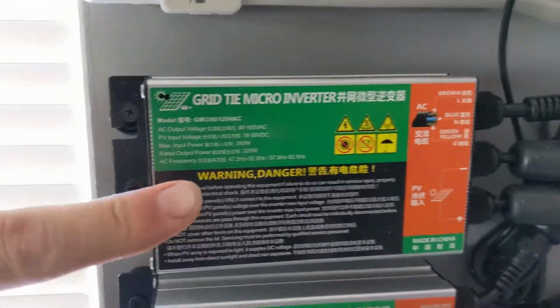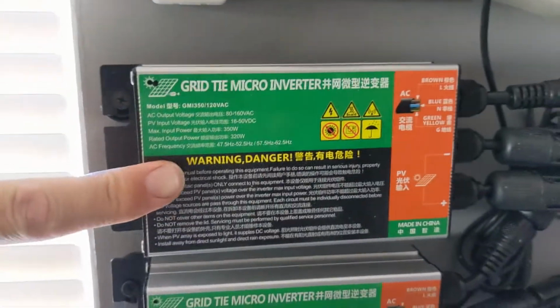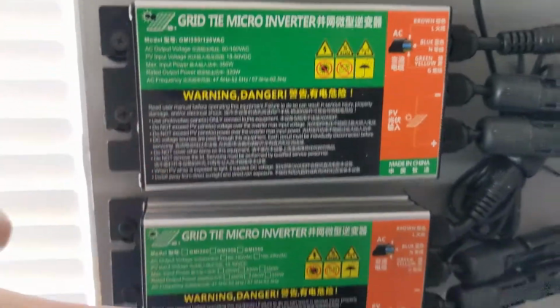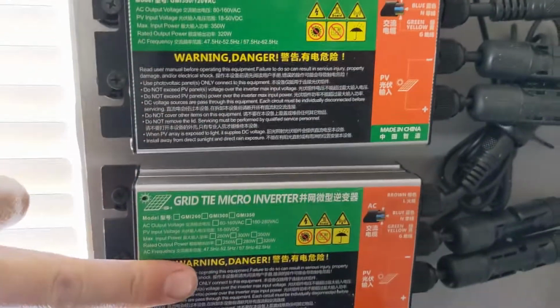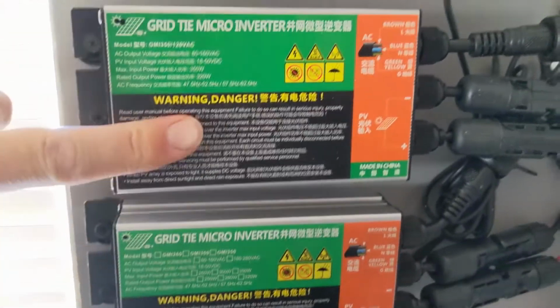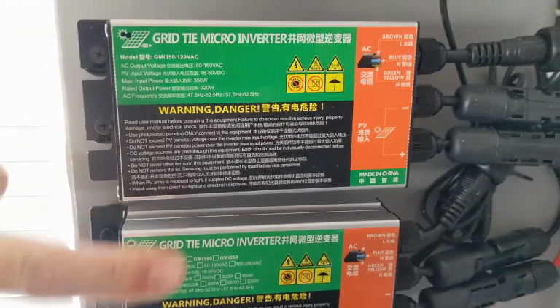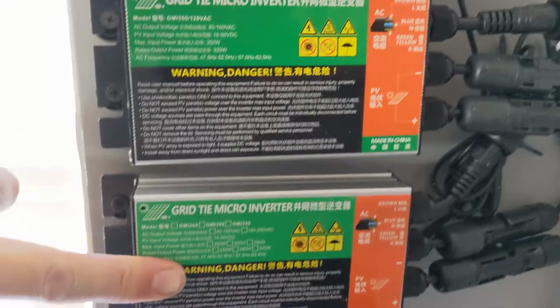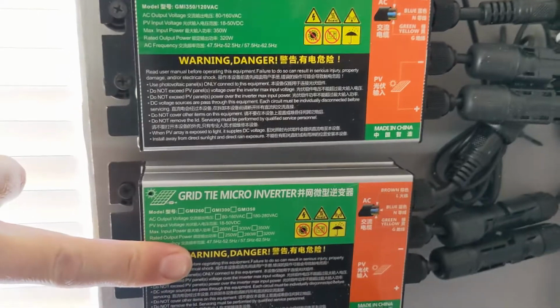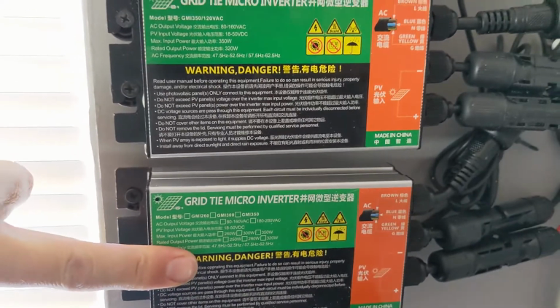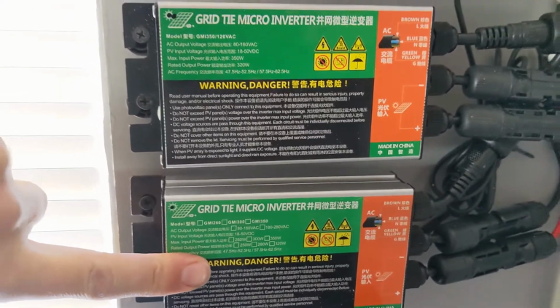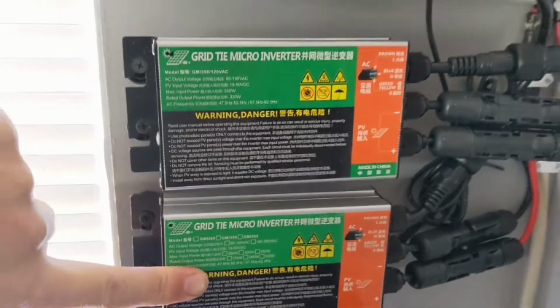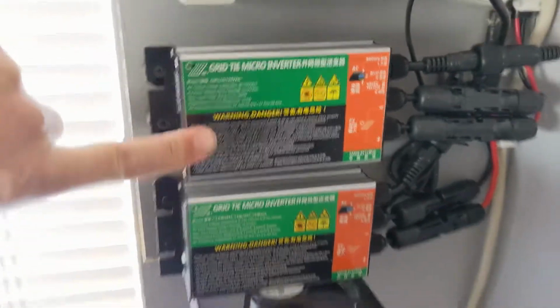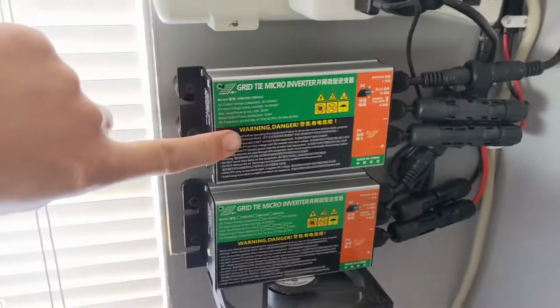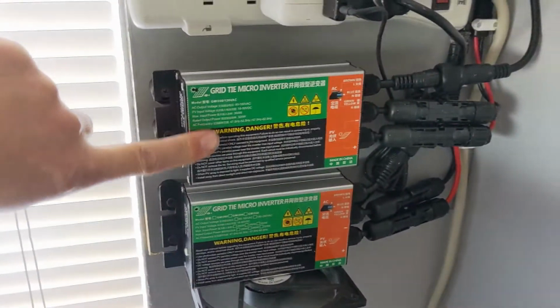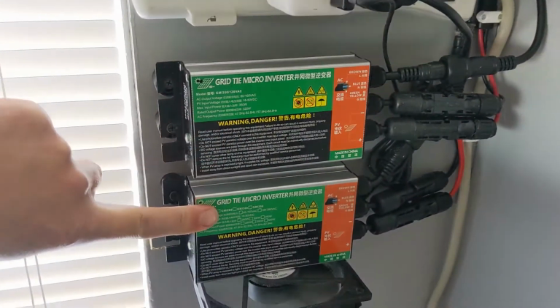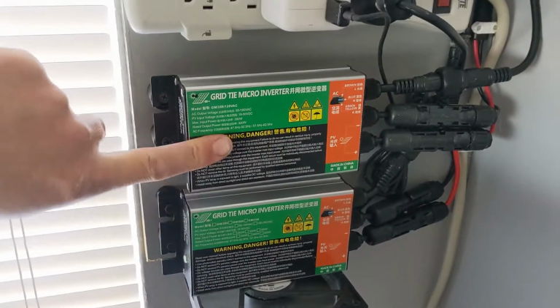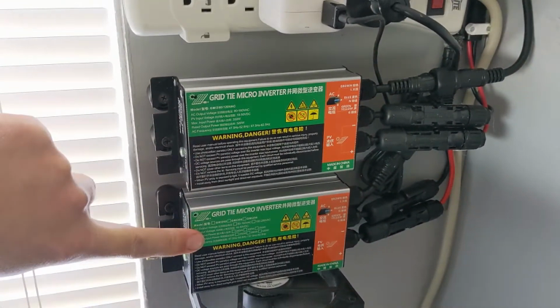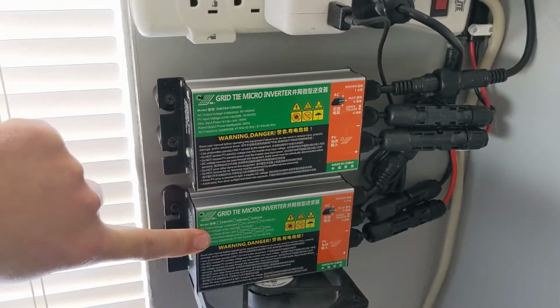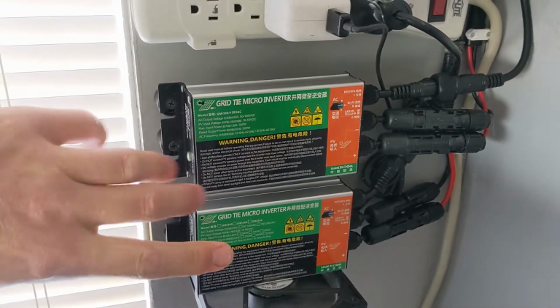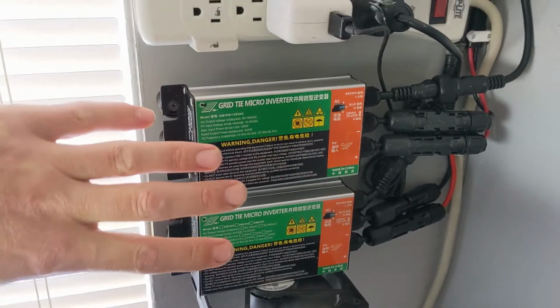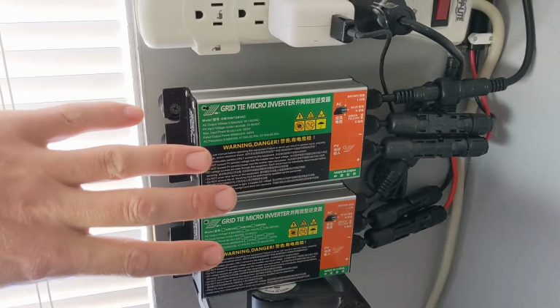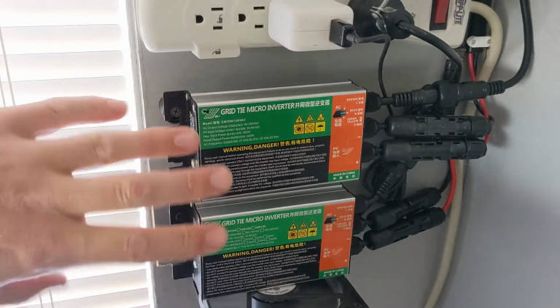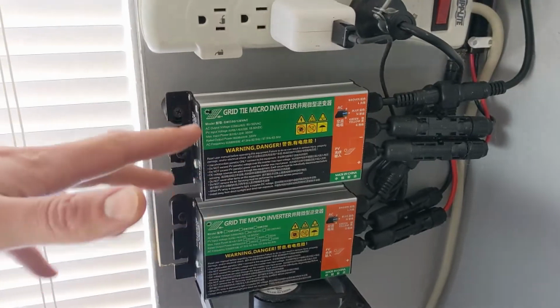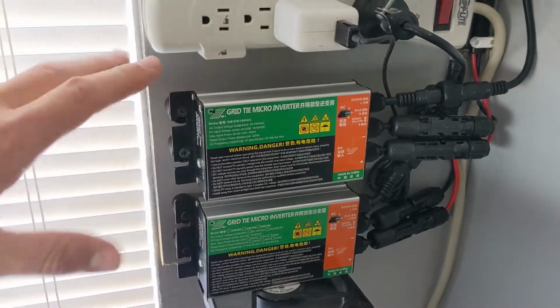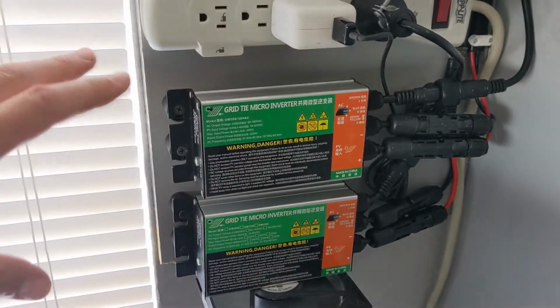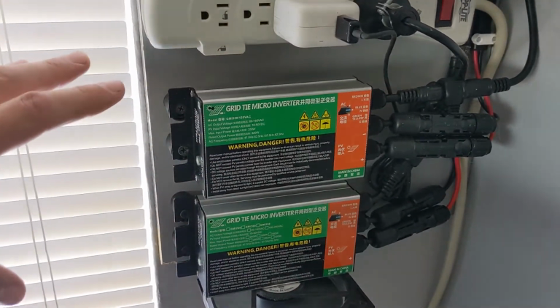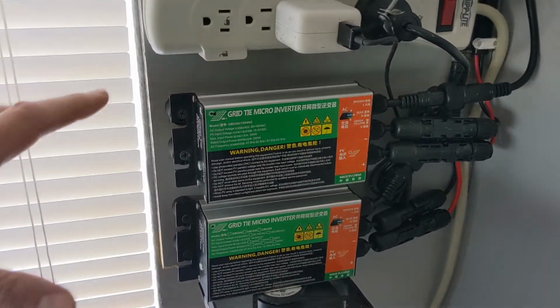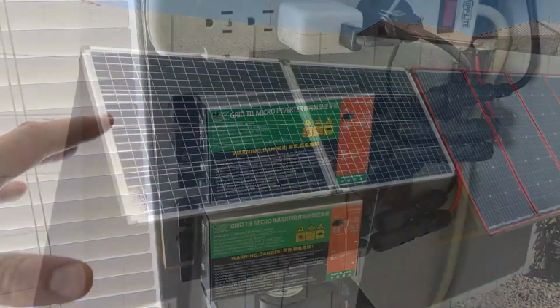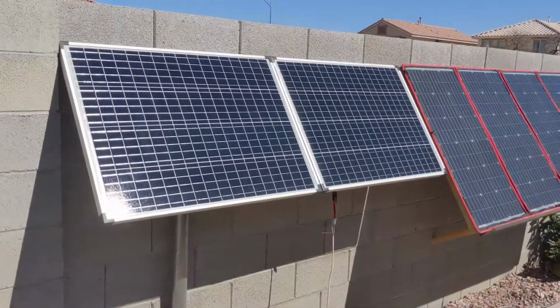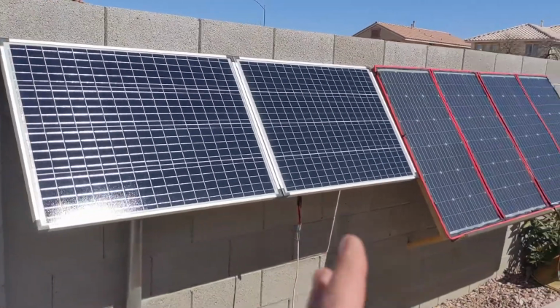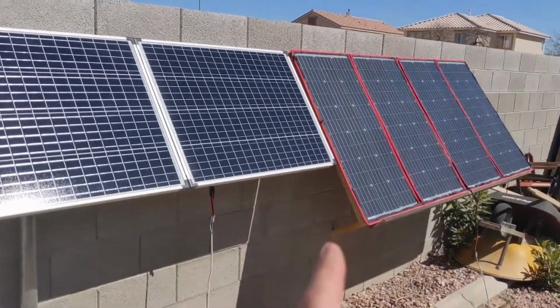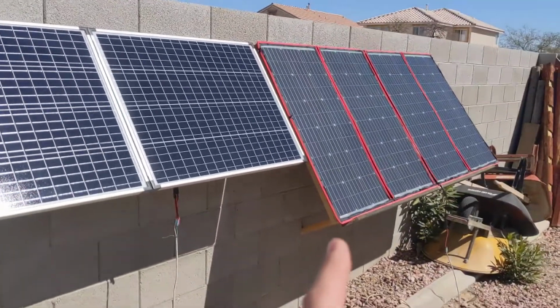The inverter units are independently hooked to each phase in the house, so I'm feeding both phases. That way I don't have a huge split between the two phases. This is the solar array that is feeding those grid tie inverters.